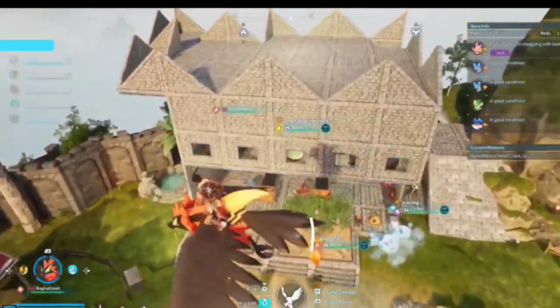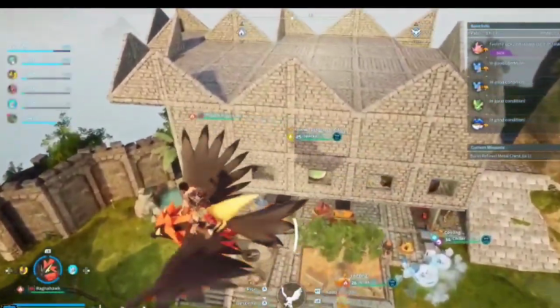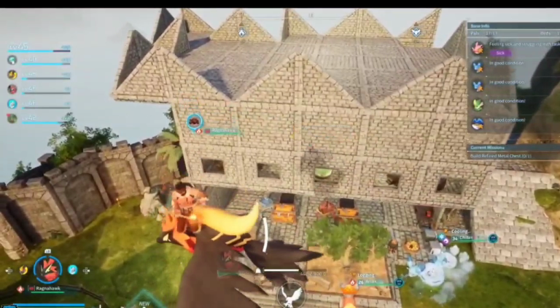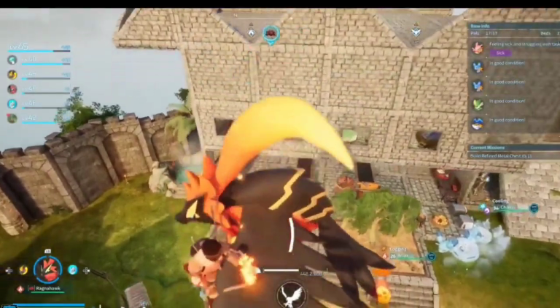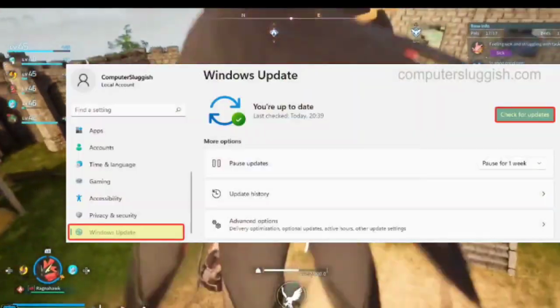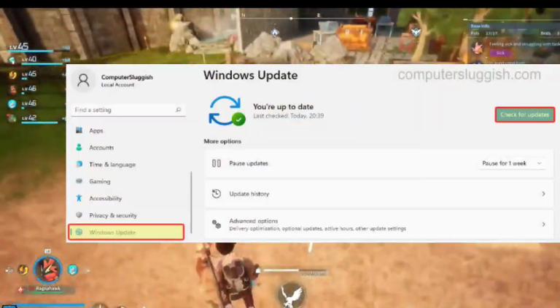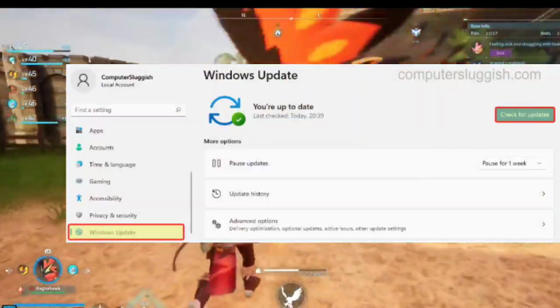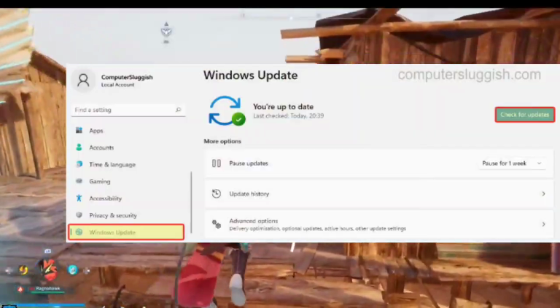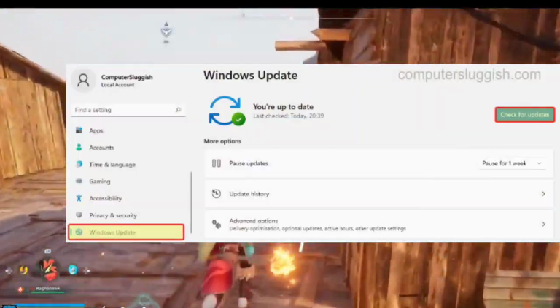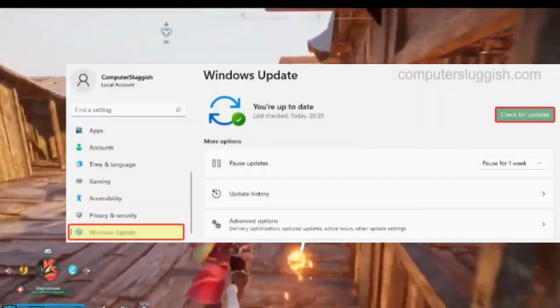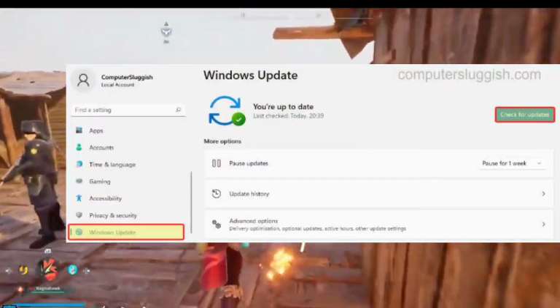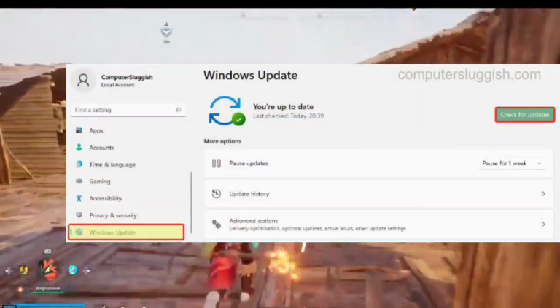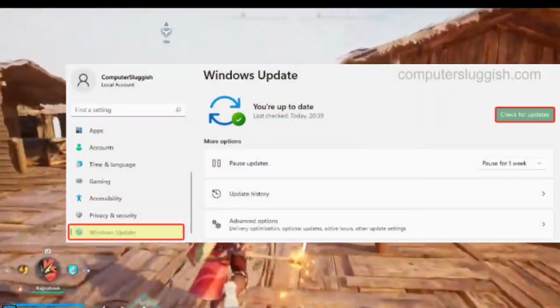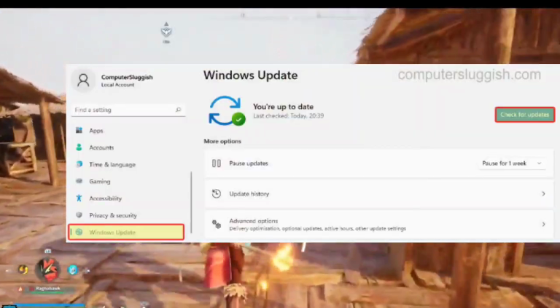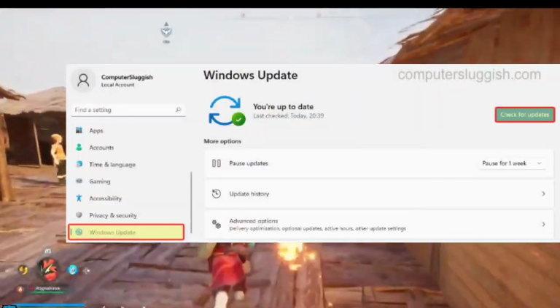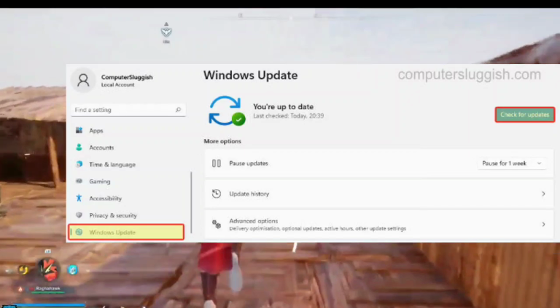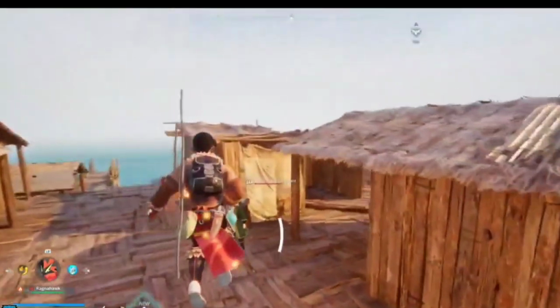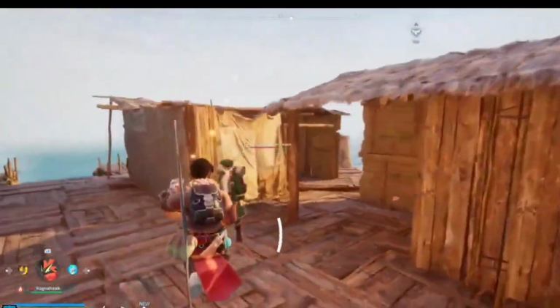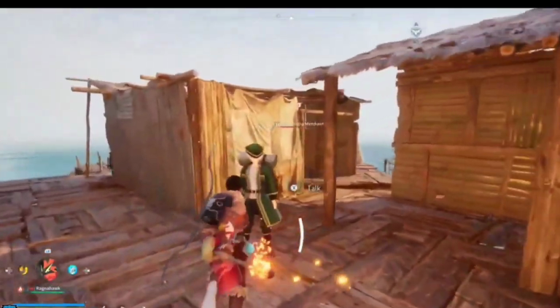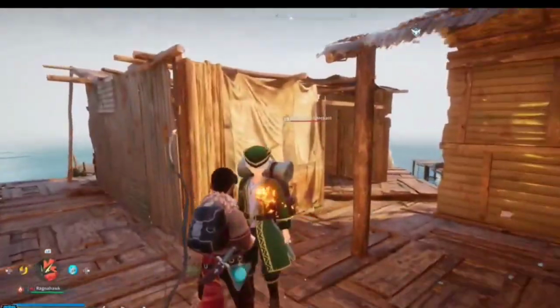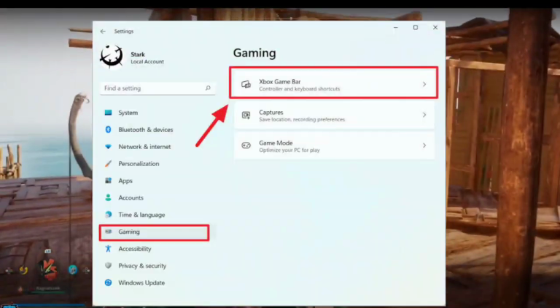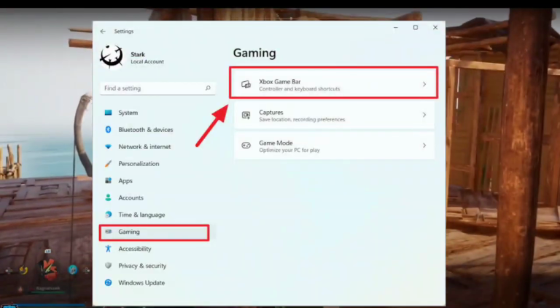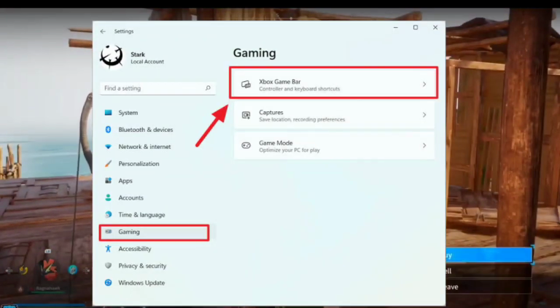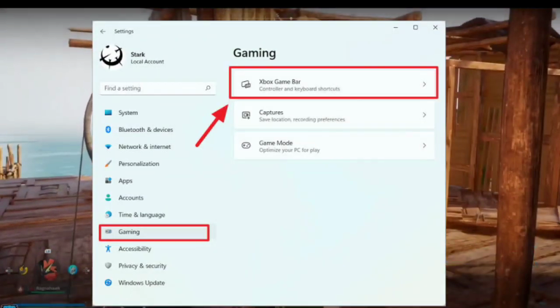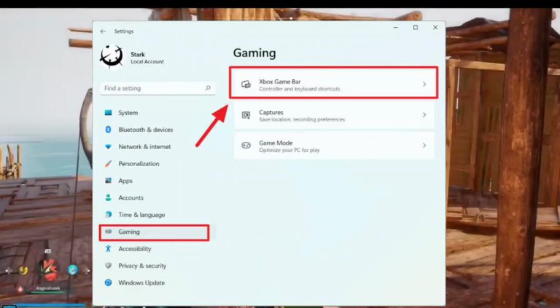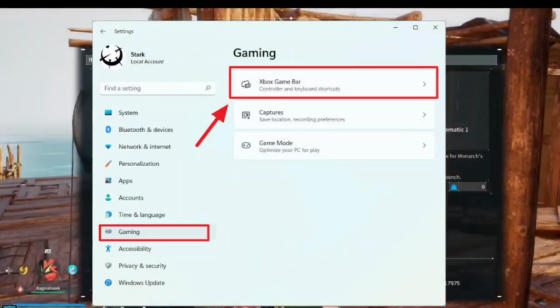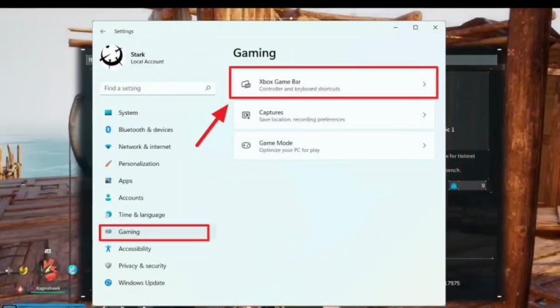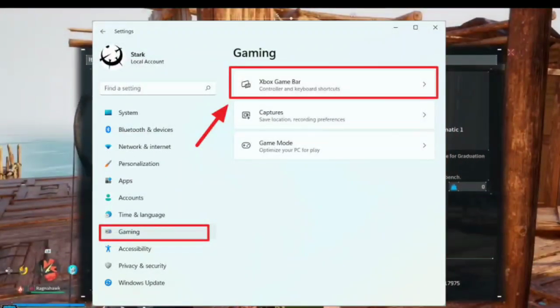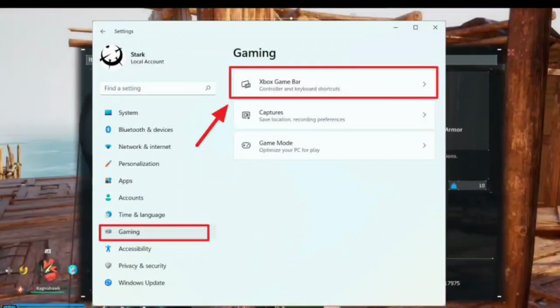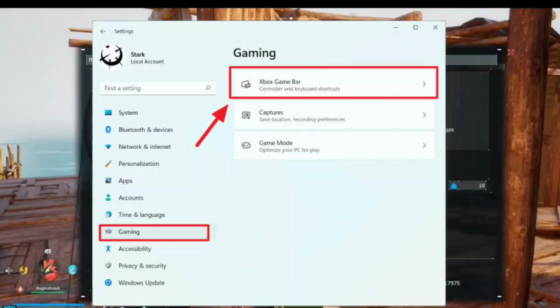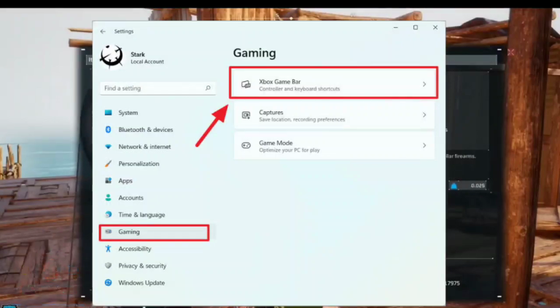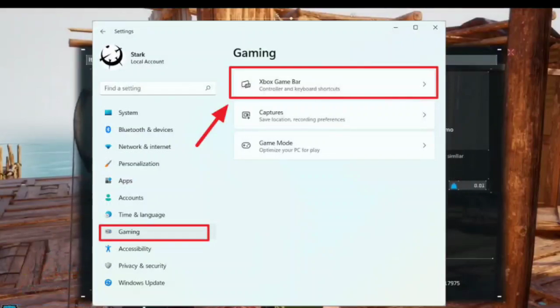2. Update Windows operating system — keep your Windows OS up to date to enhance compatibility. 3. Disable Xbox Game Bar overlay — turn off the Xbox Game Bar overlay to reduce memory usage conflicts.